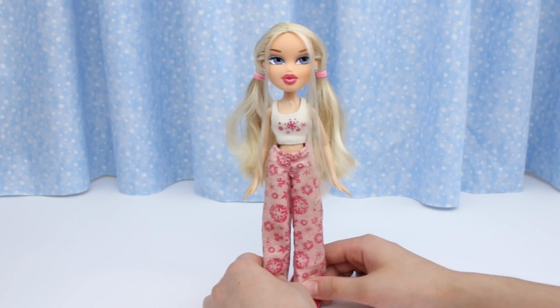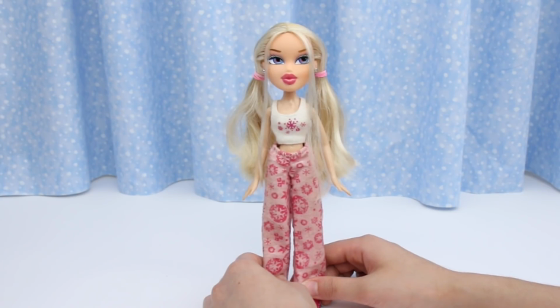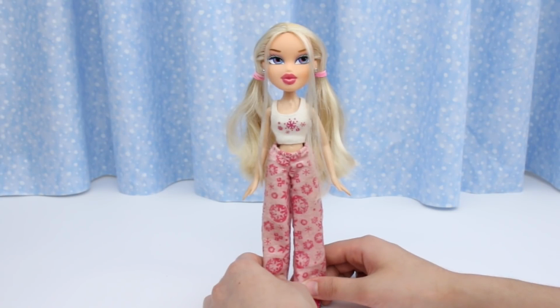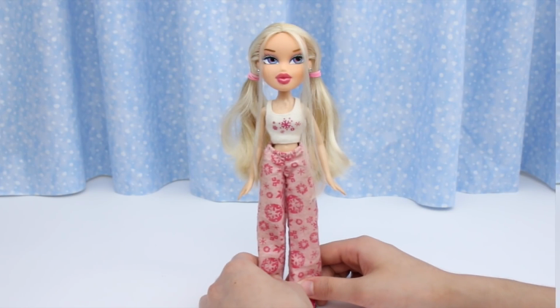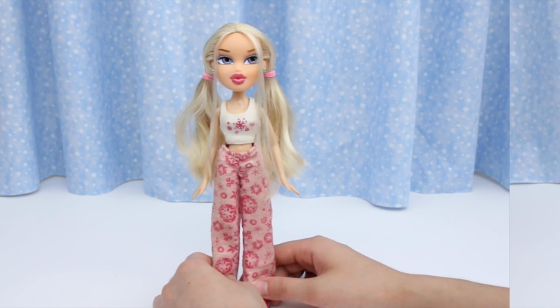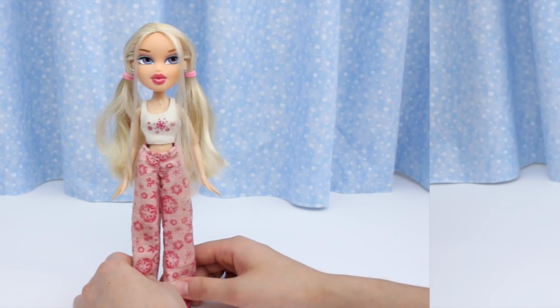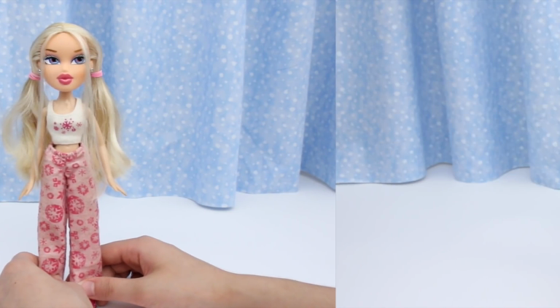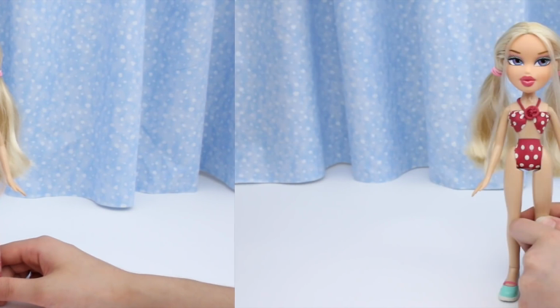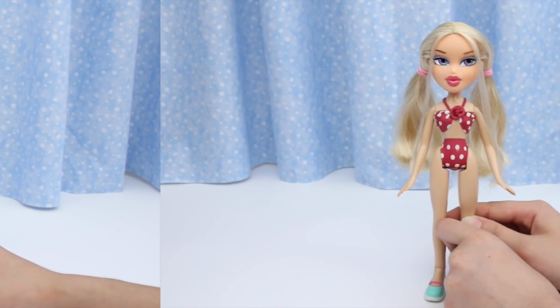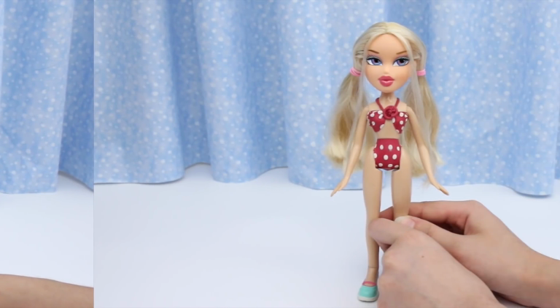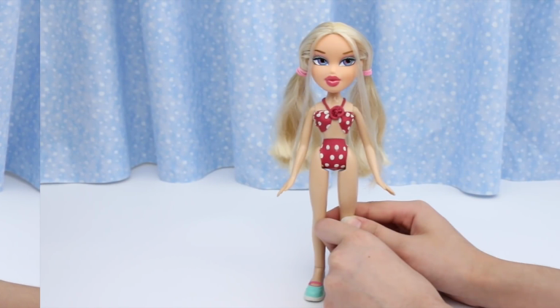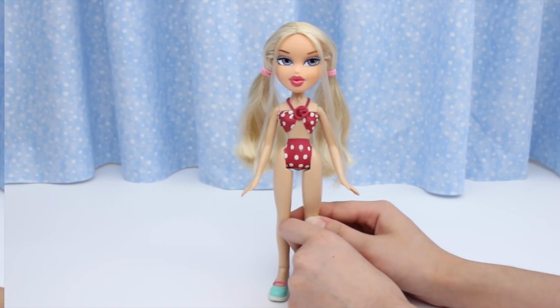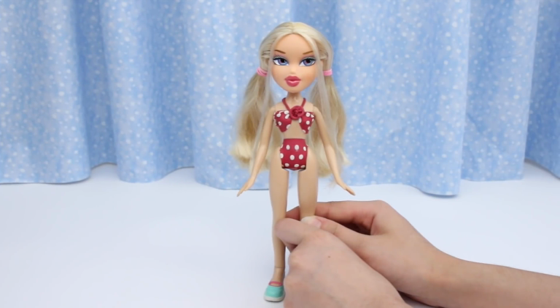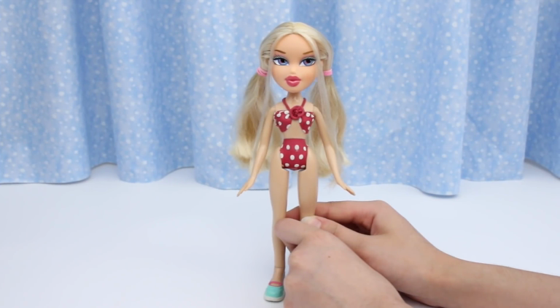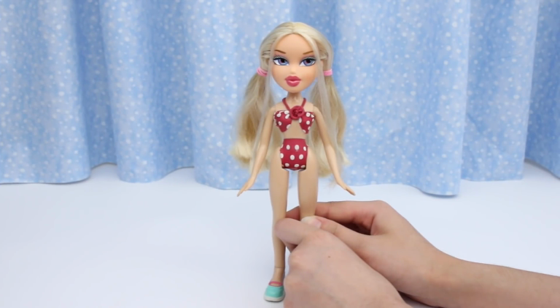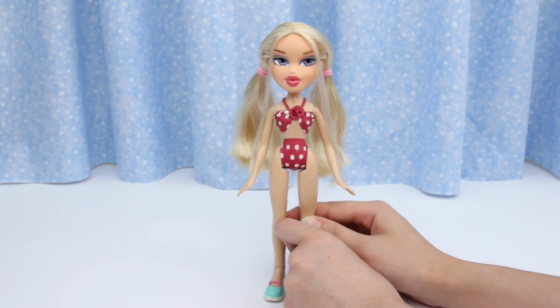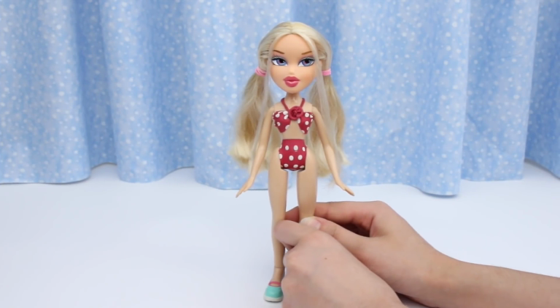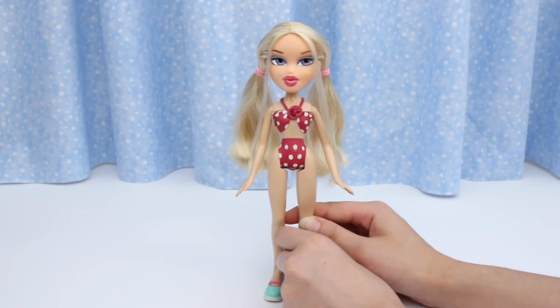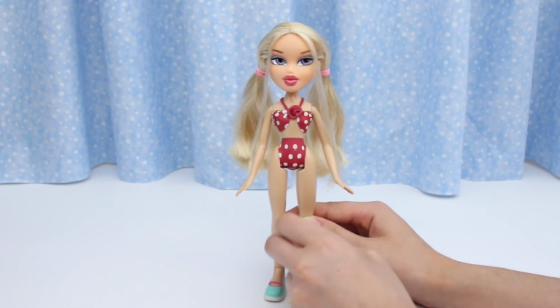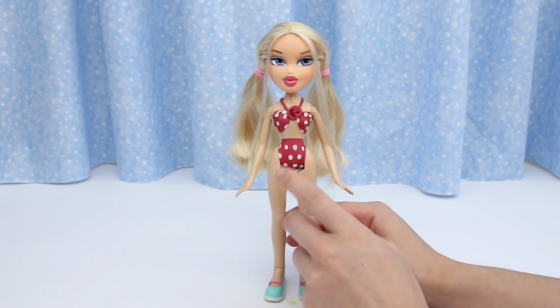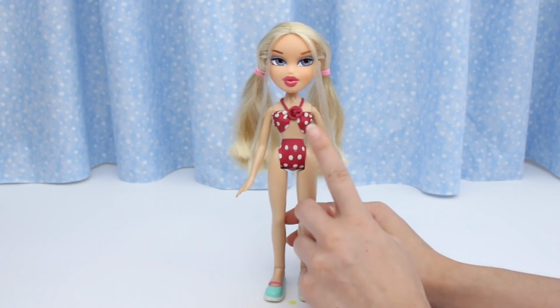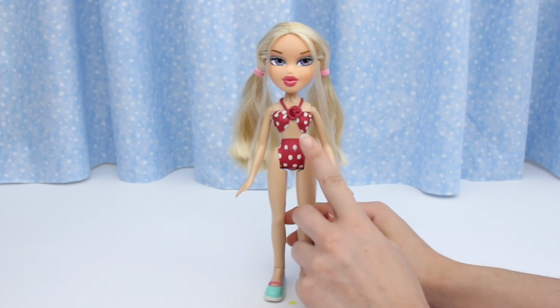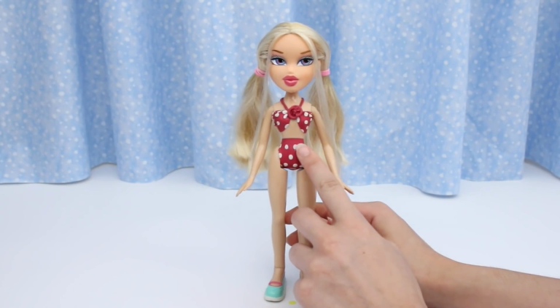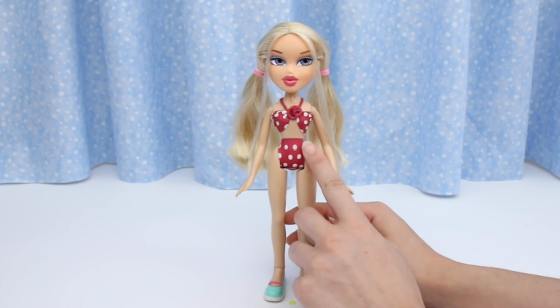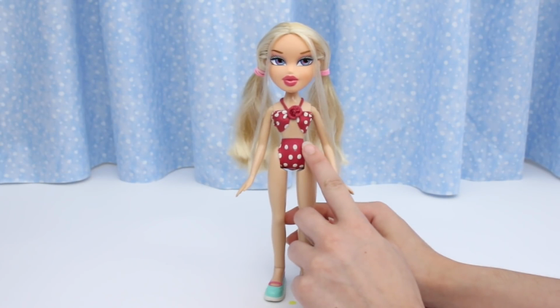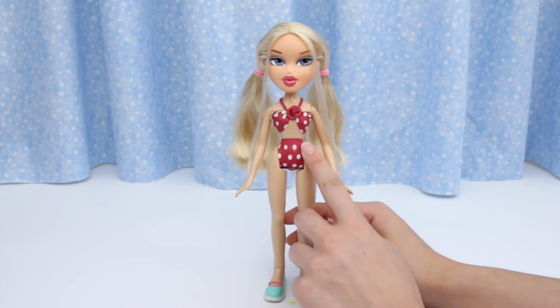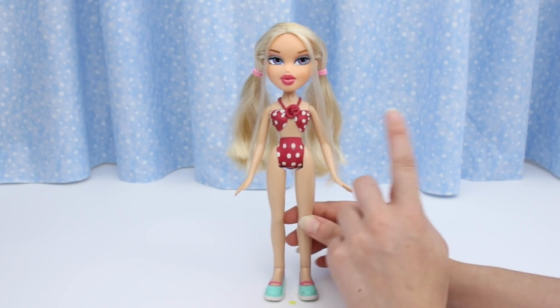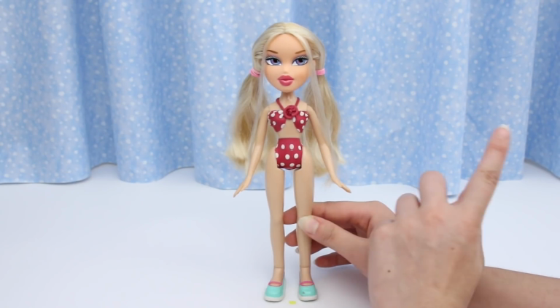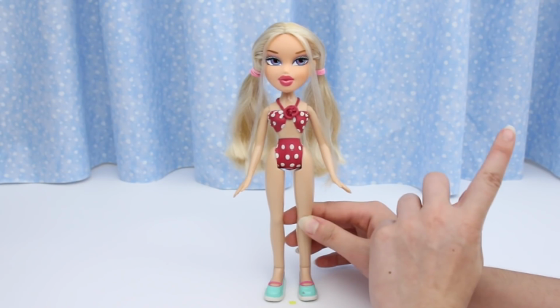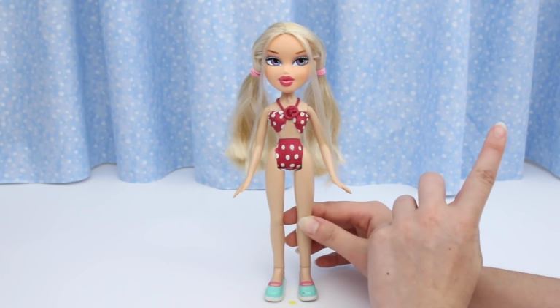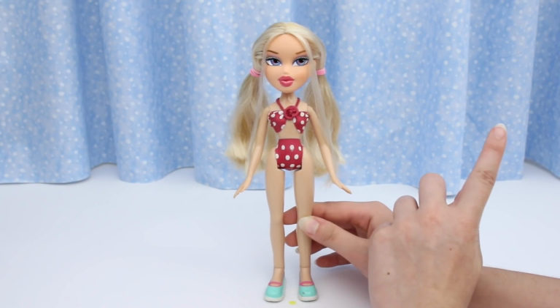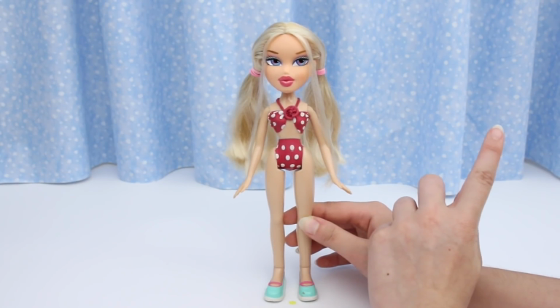Let's get her in a swimsuit. Doesn't she look cute? For this swimsuit tutorial, click on the iCard.